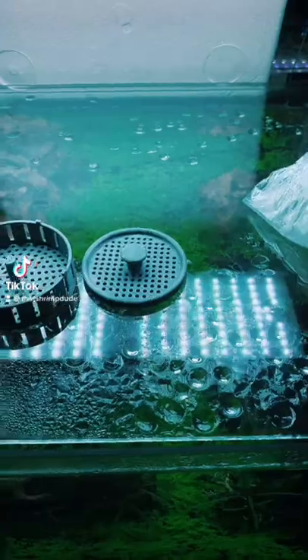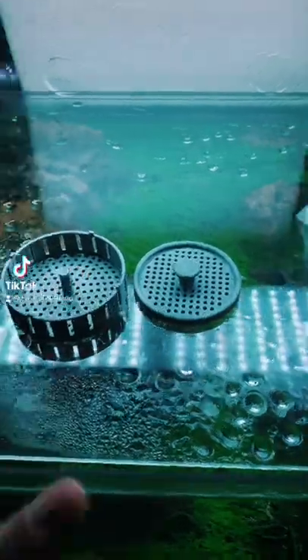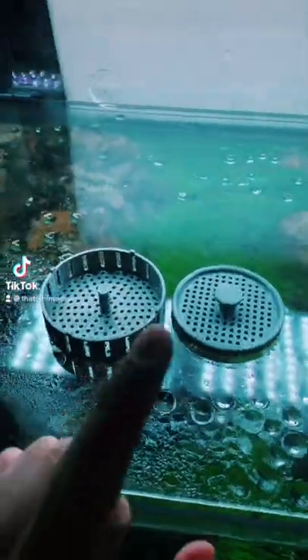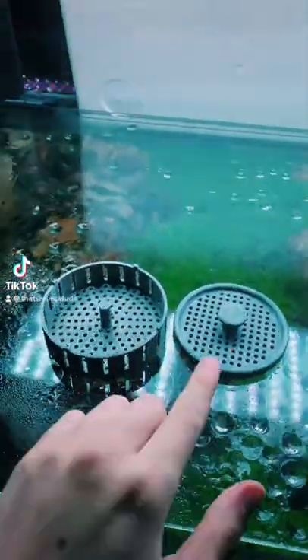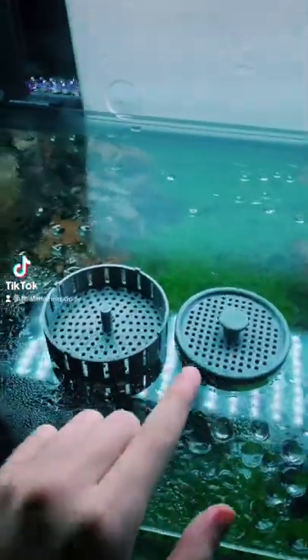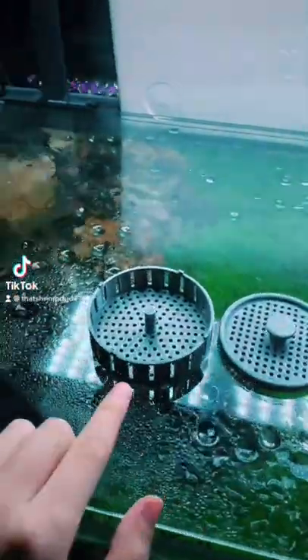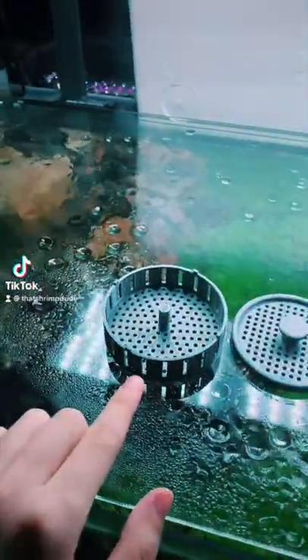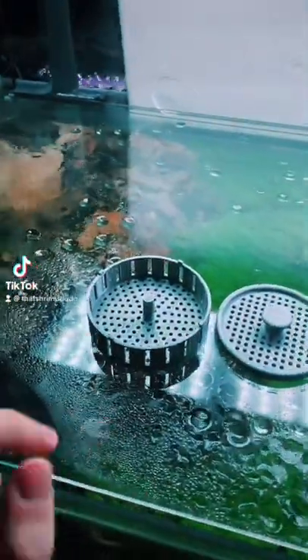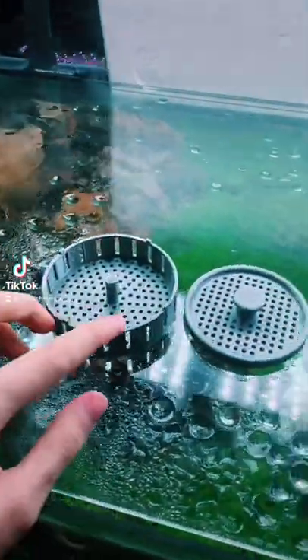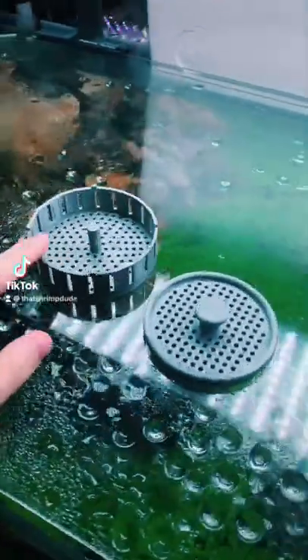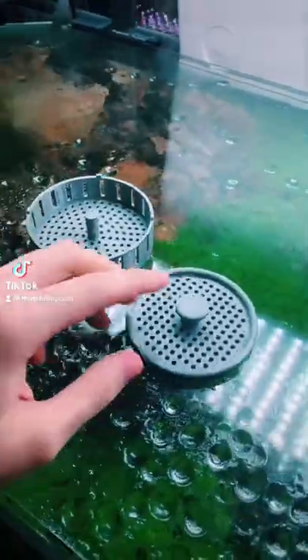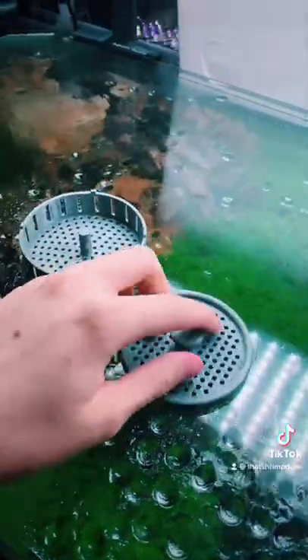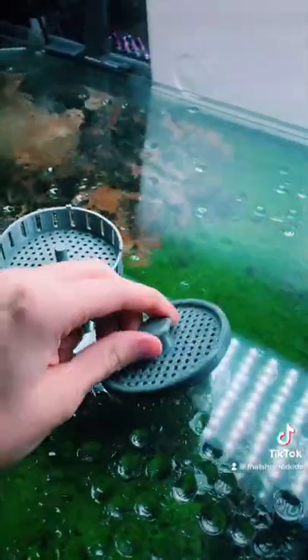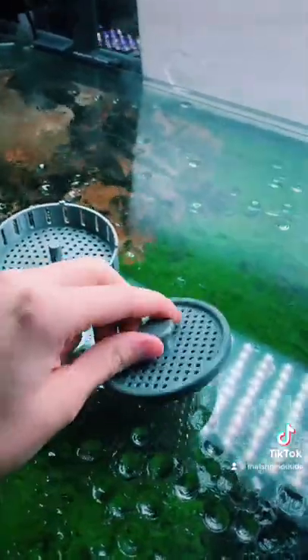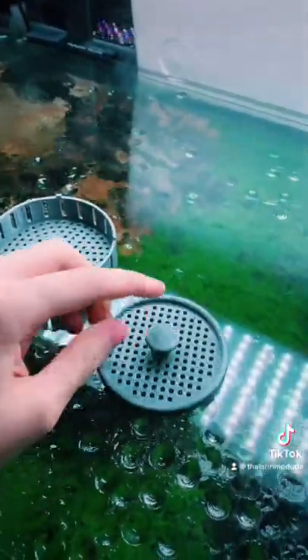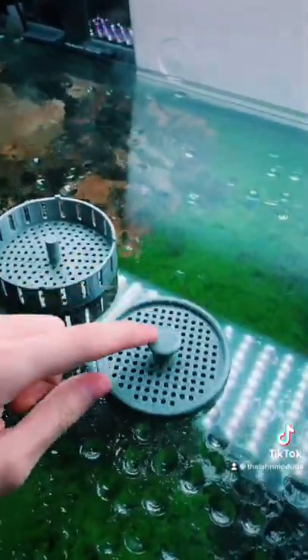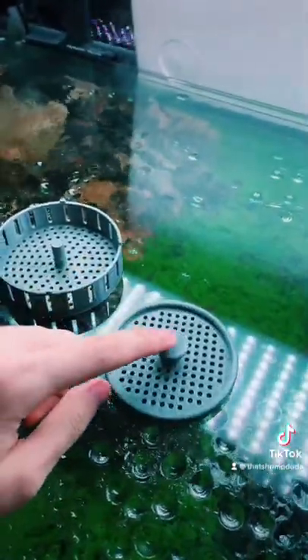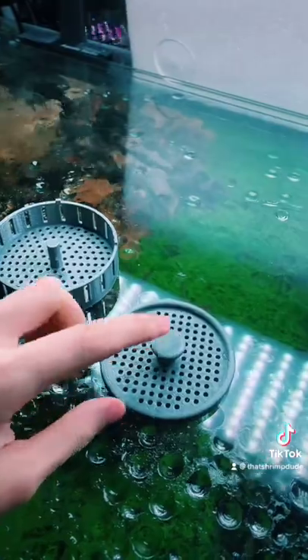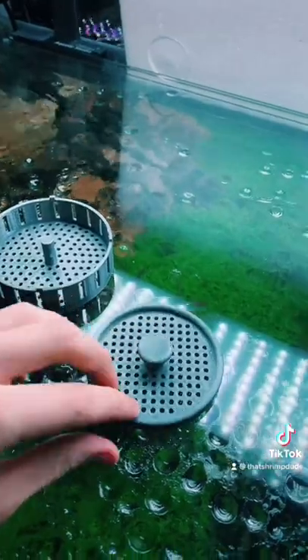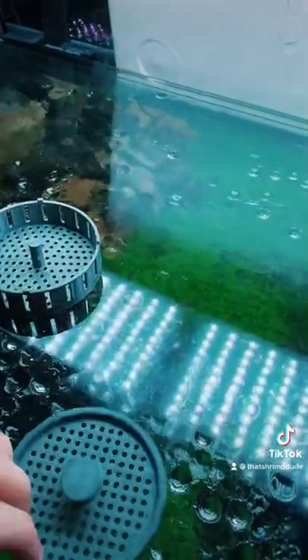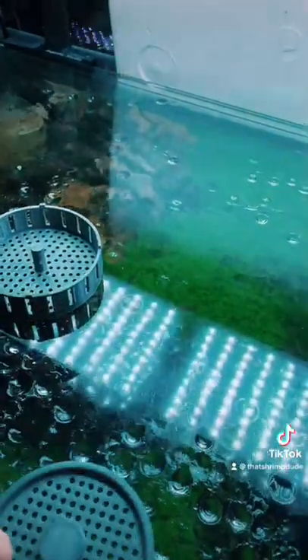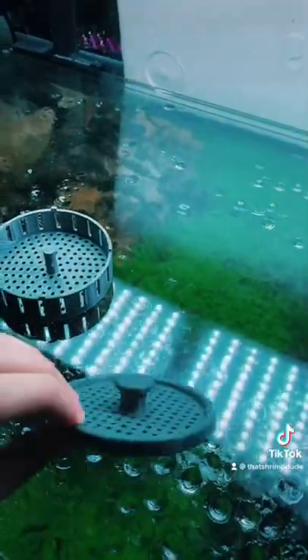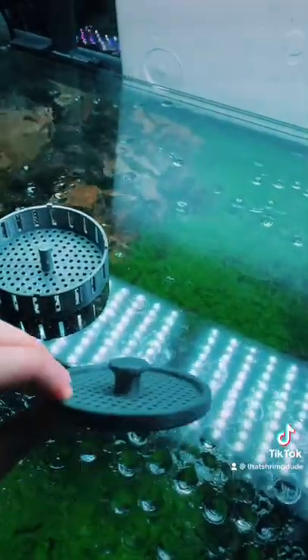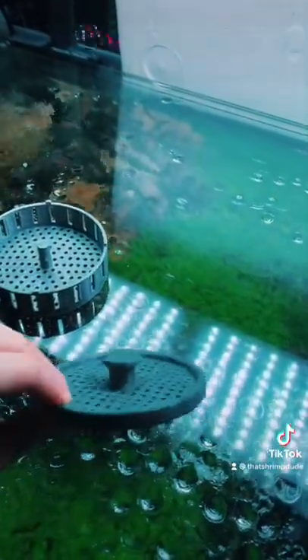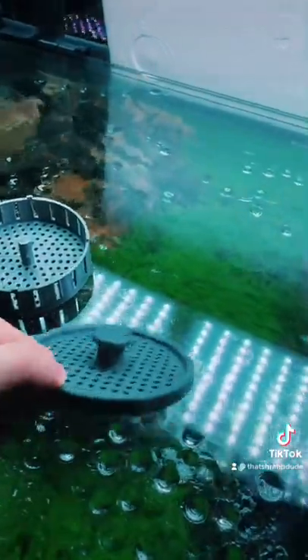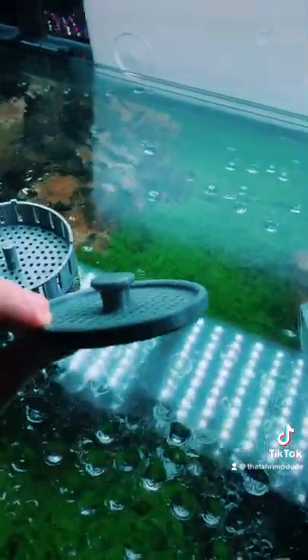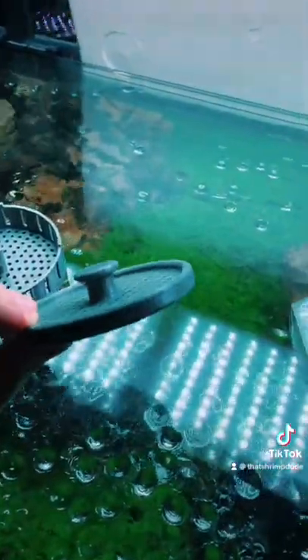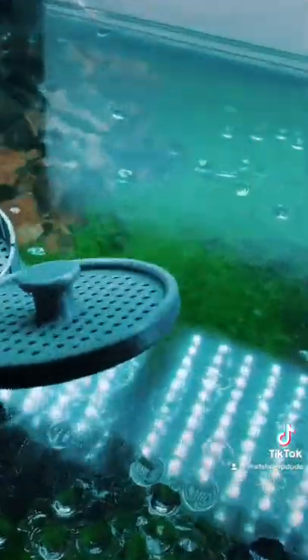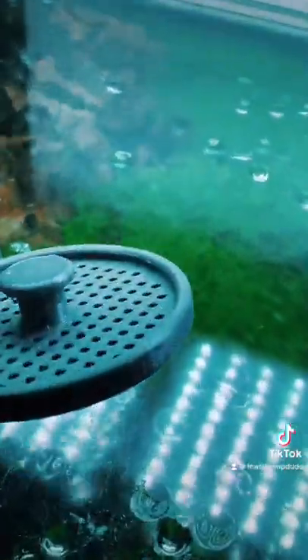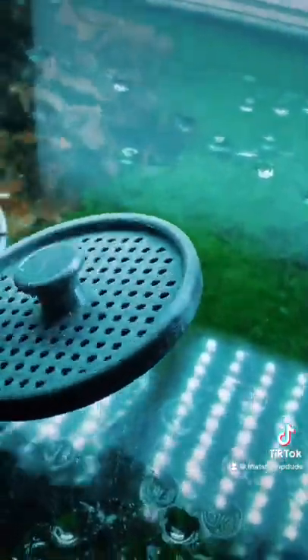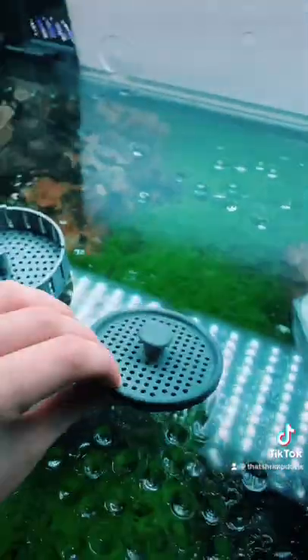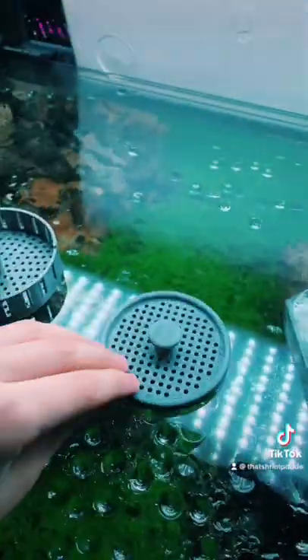Hey guys, so this is version 2 and version 3 of my snail trap. Version 2, I was just going to tie a string under this little nub here, but then I think this is too short, but I'm still going to try it.